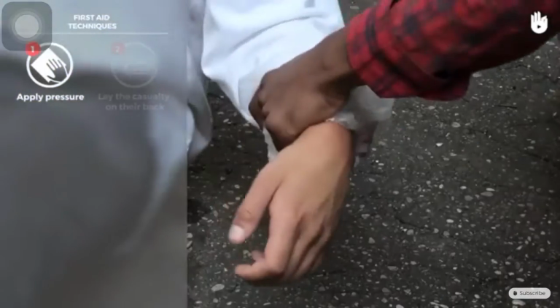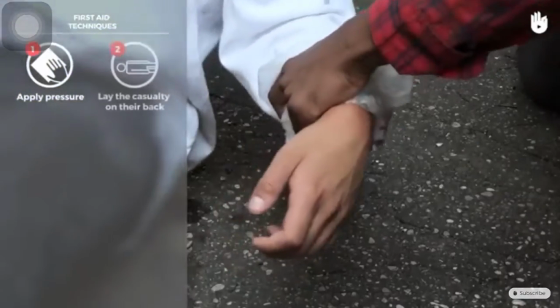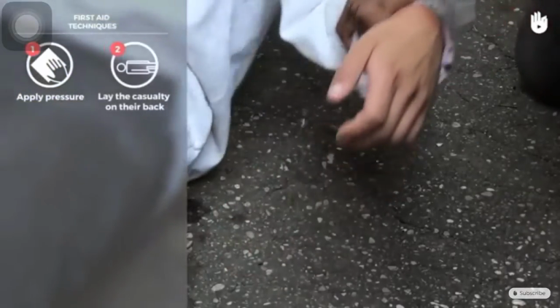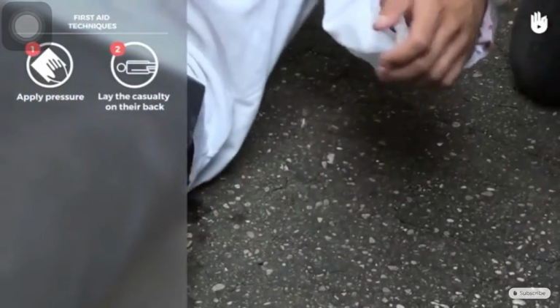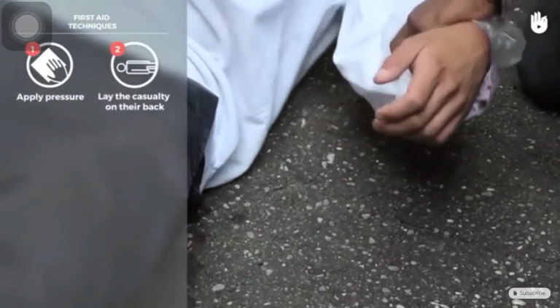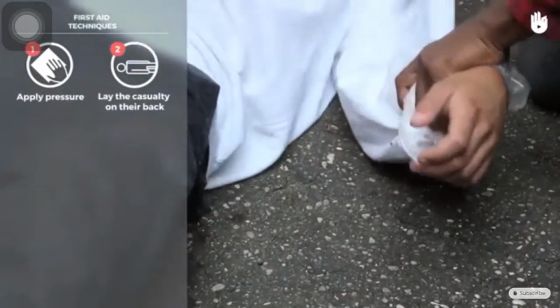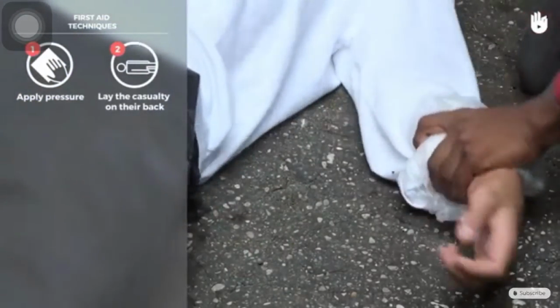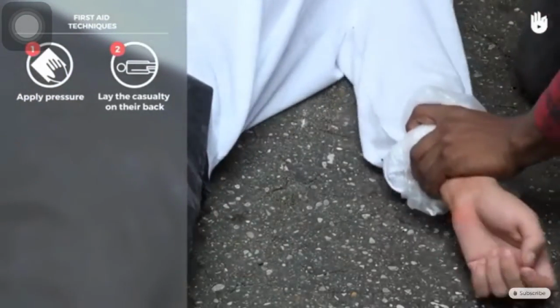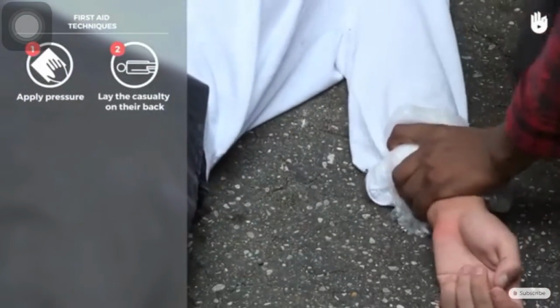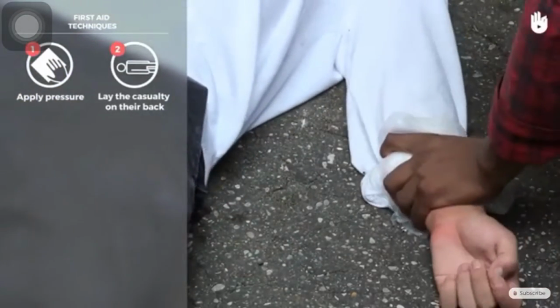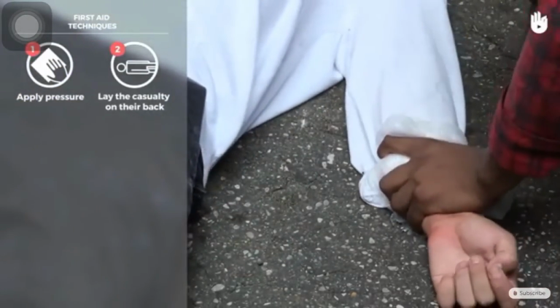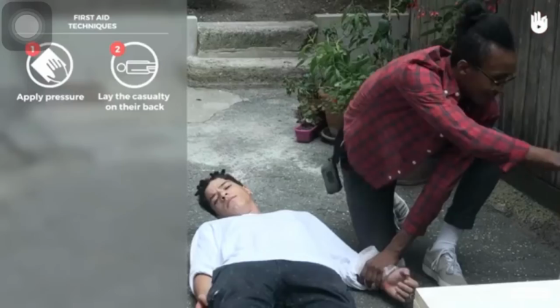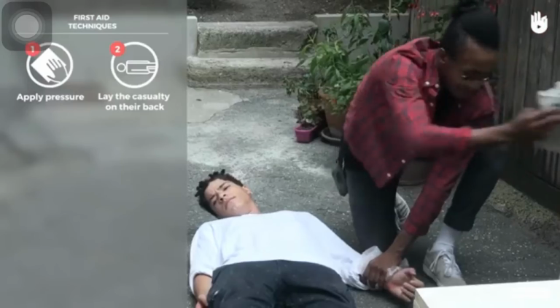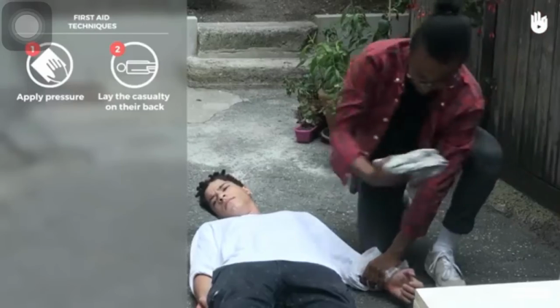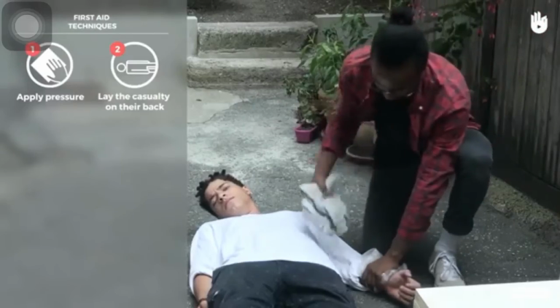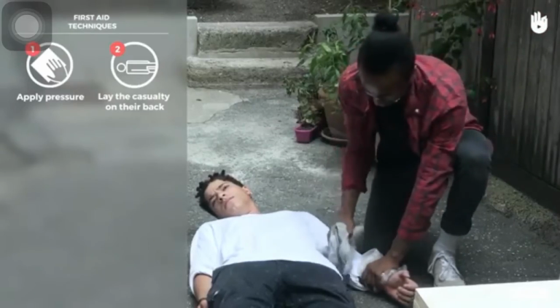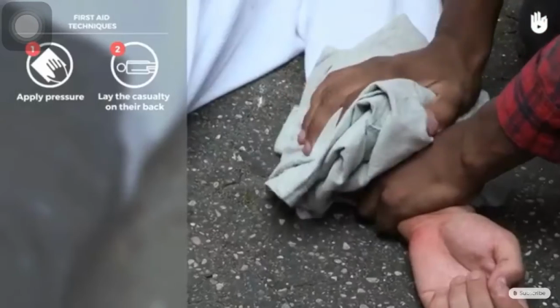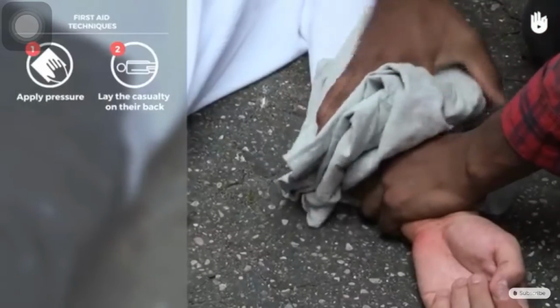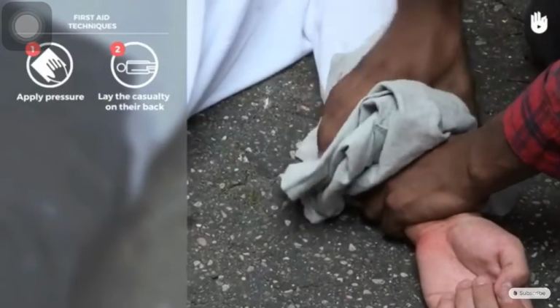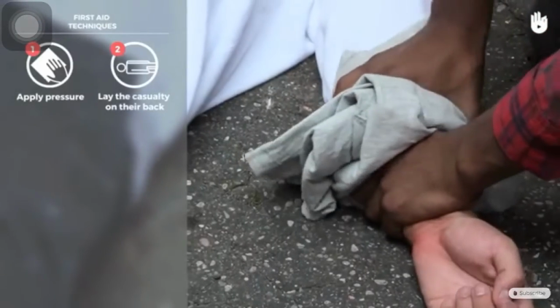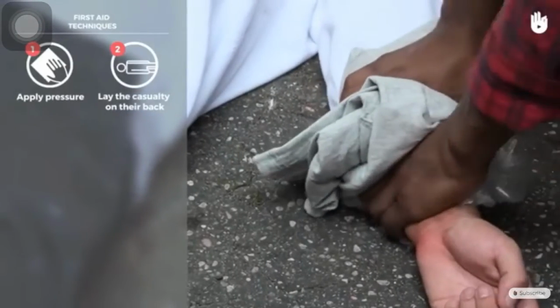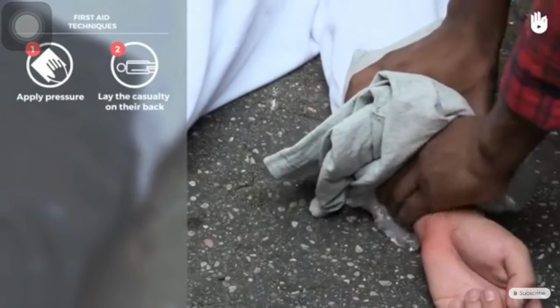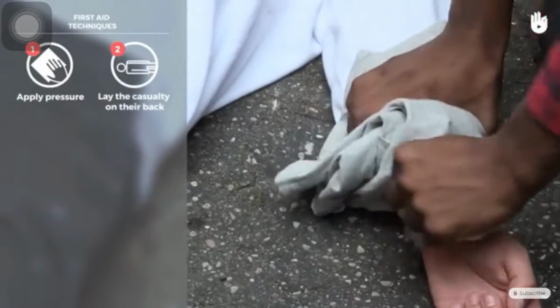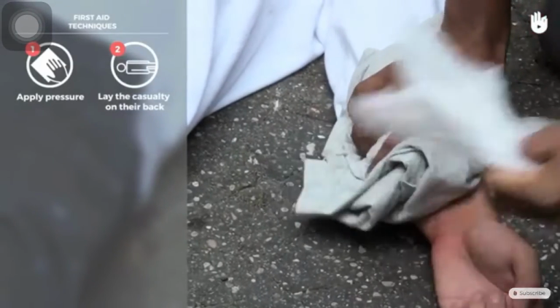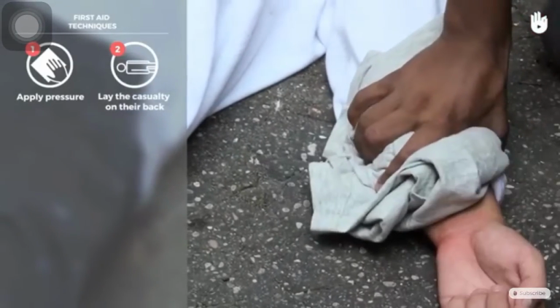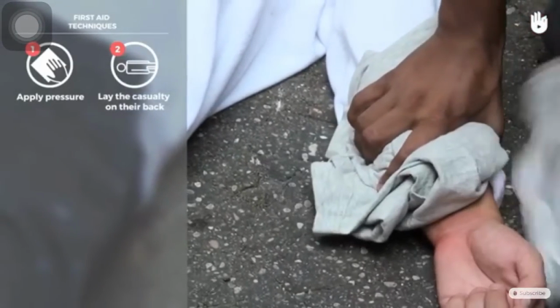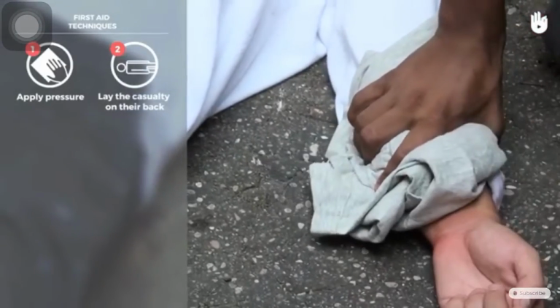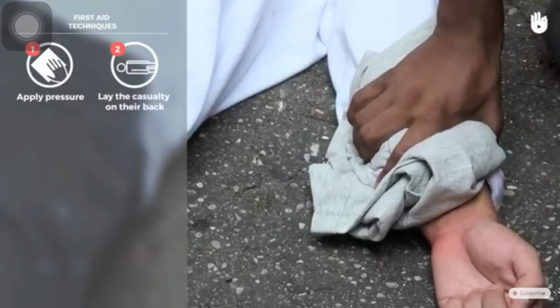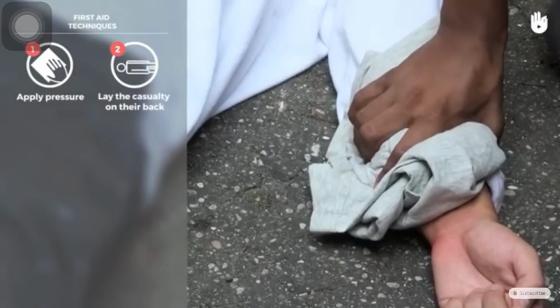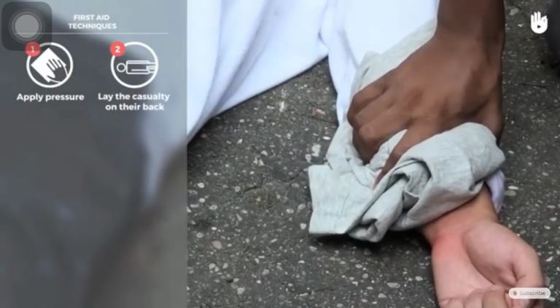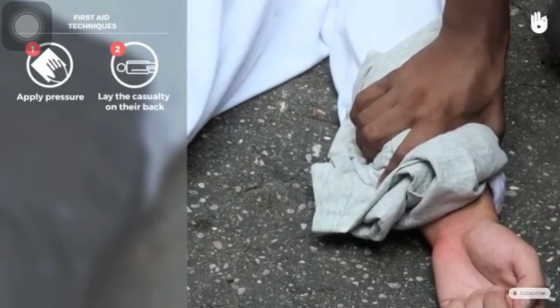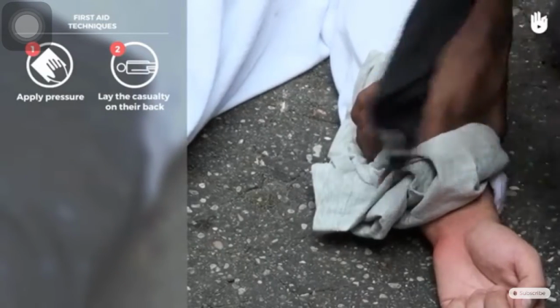Lay the casualty on their back in order to prevent them from going into shock. If there is a foreign object in the wound, do not try to remove it because it could exacerbate the bleeding.